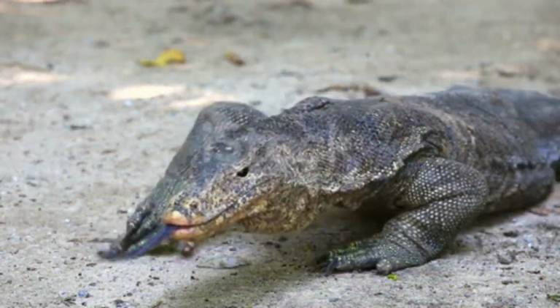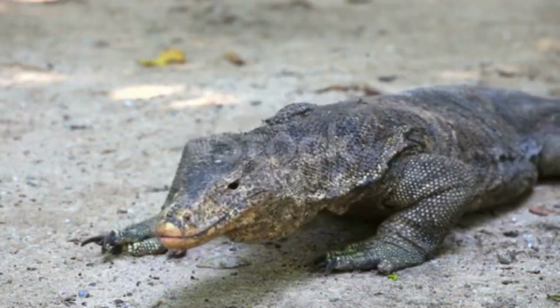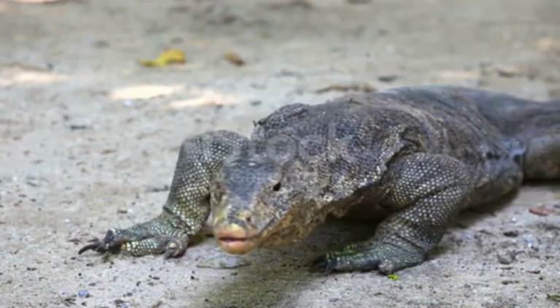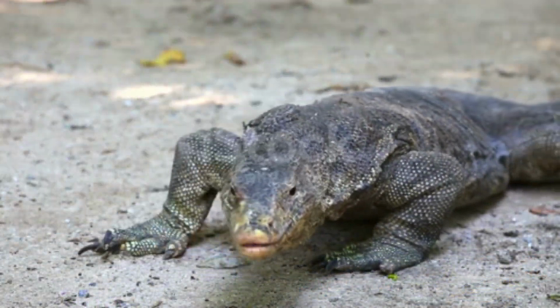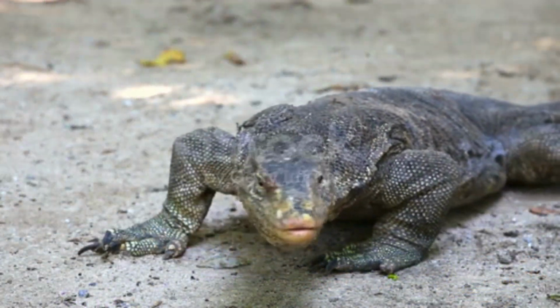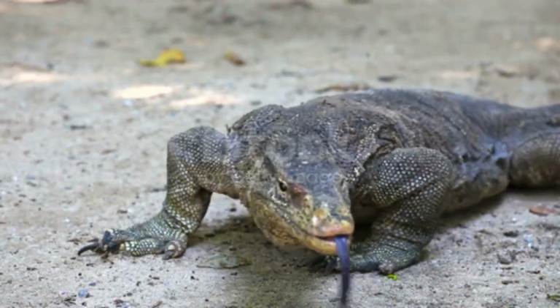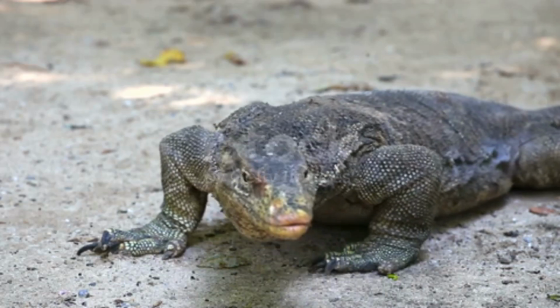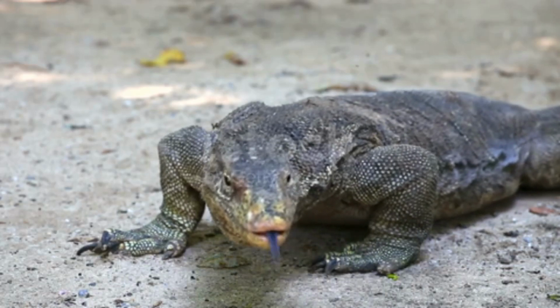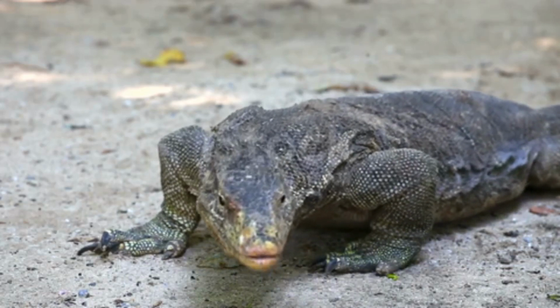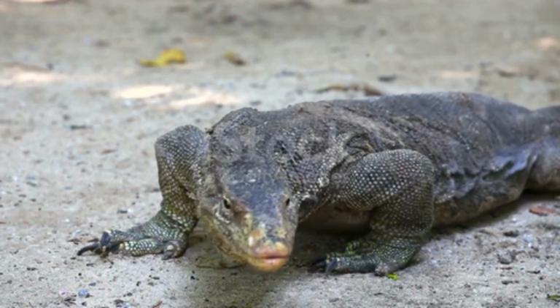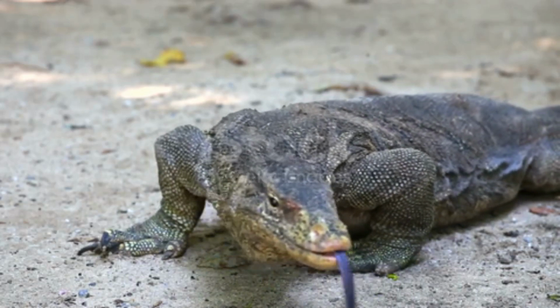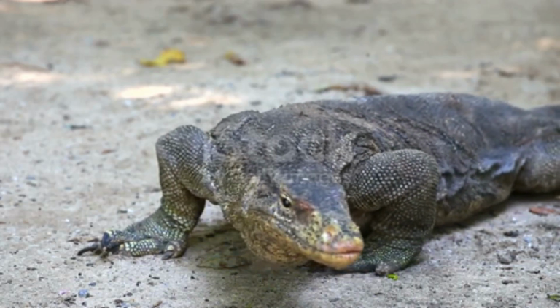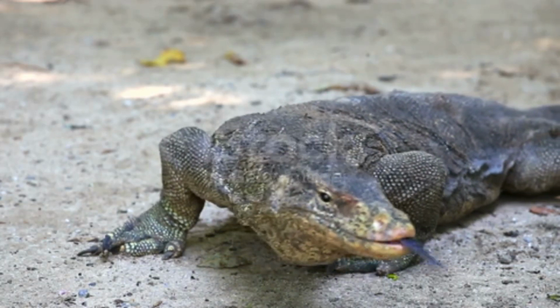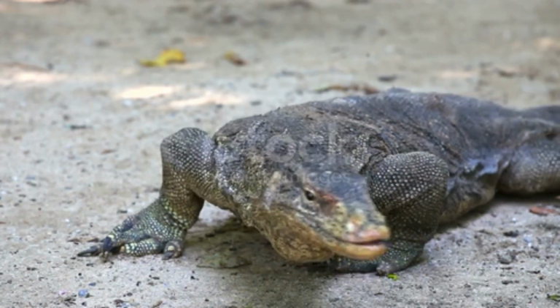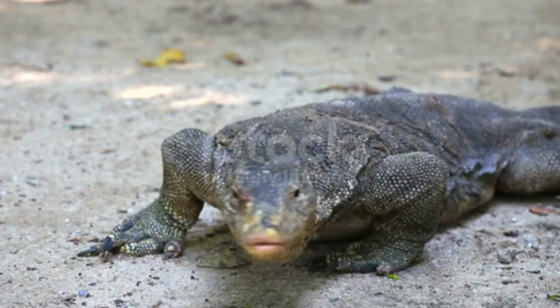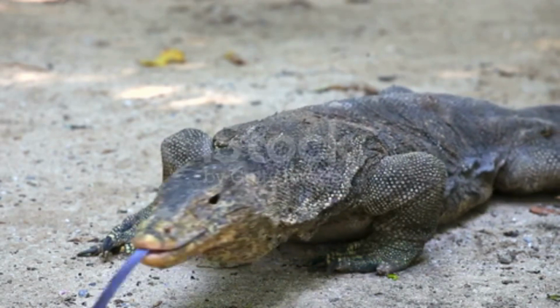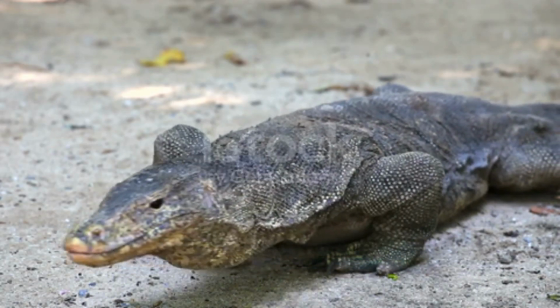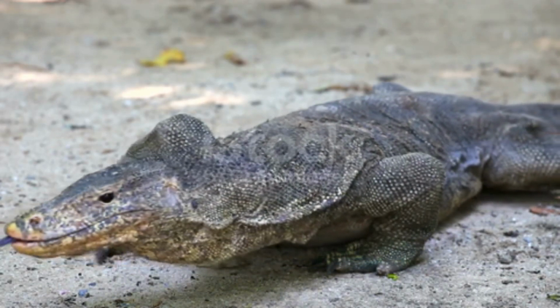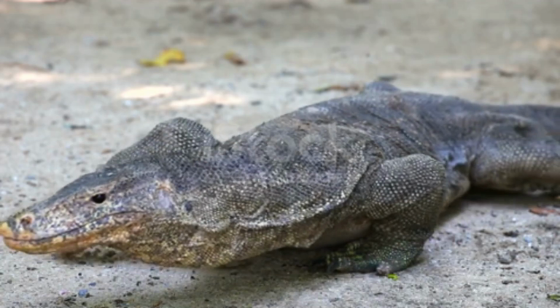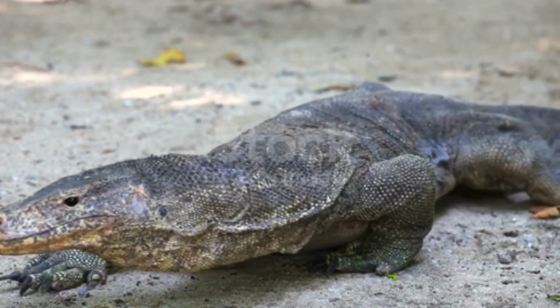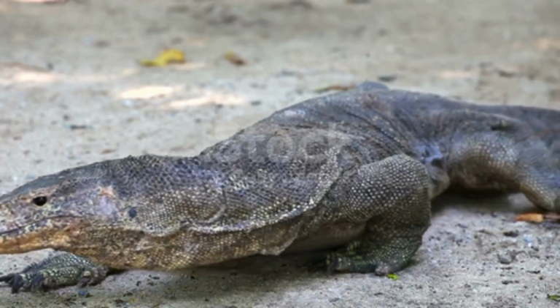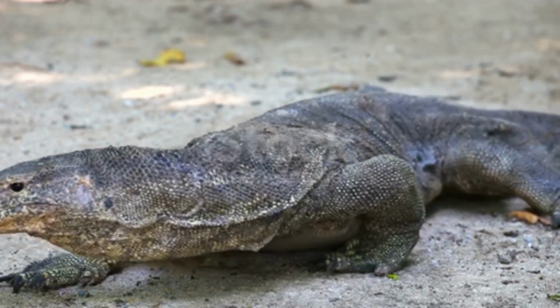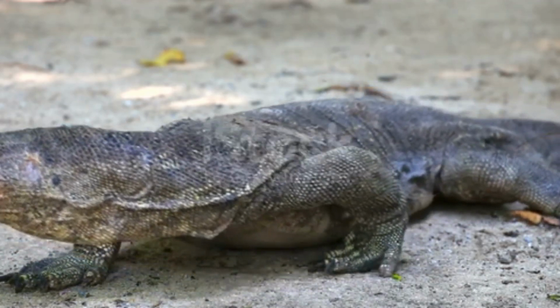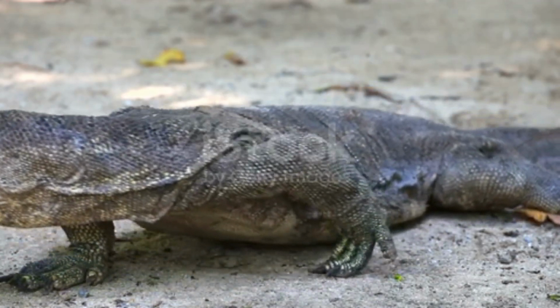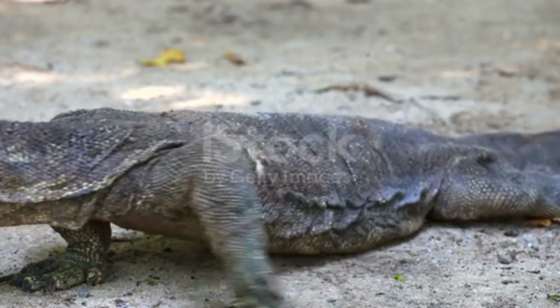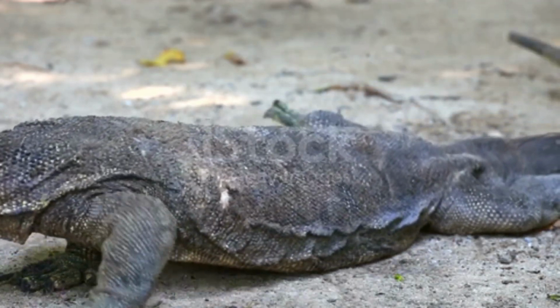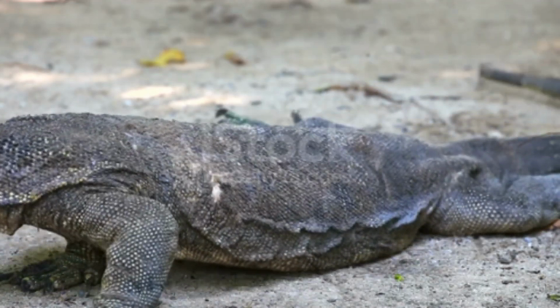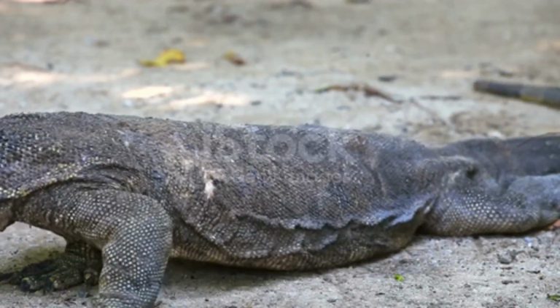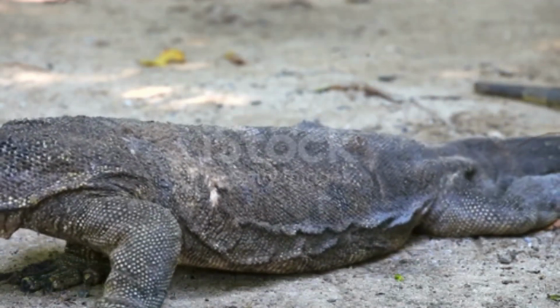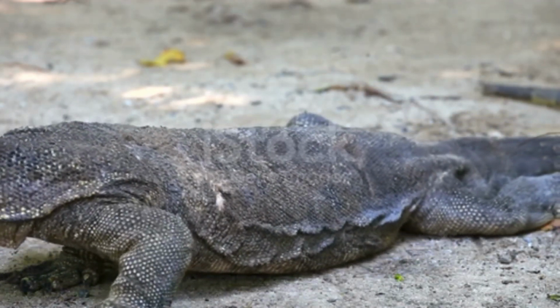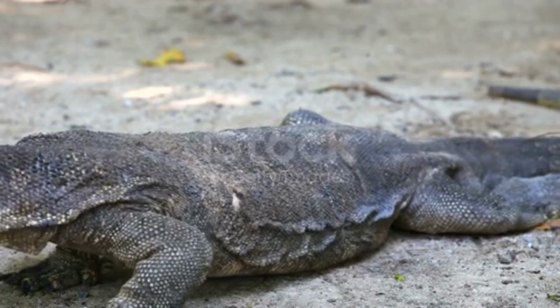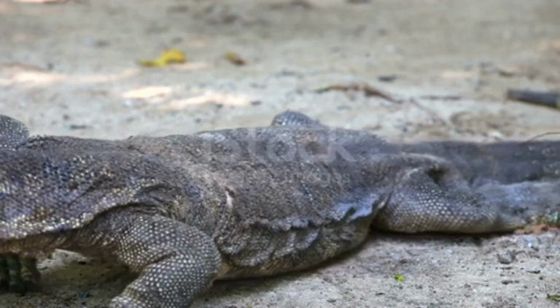Monitor lizards come from many different corners of the planet, and as a result reside in many different types of habitats. The average lifespan of most monitor lizard species varies from 8 to 30 years.